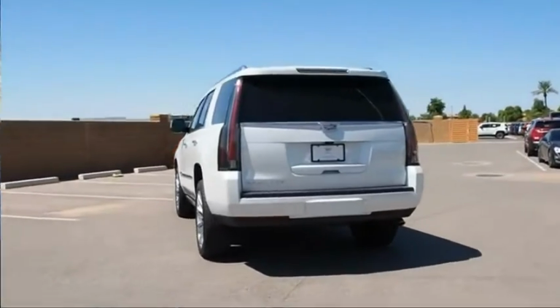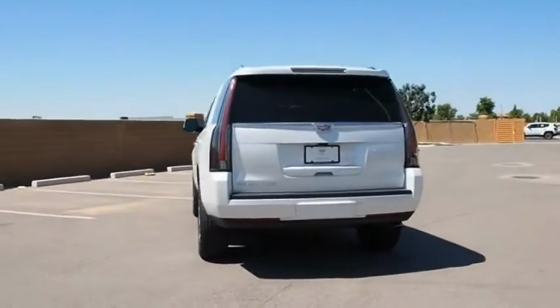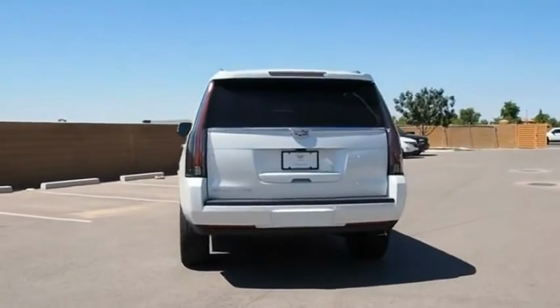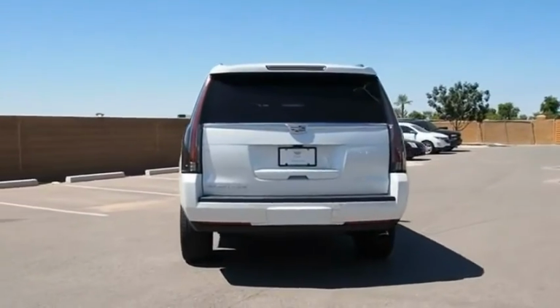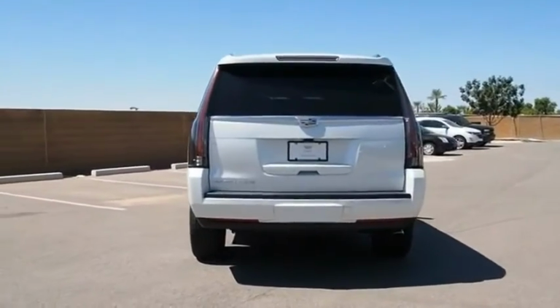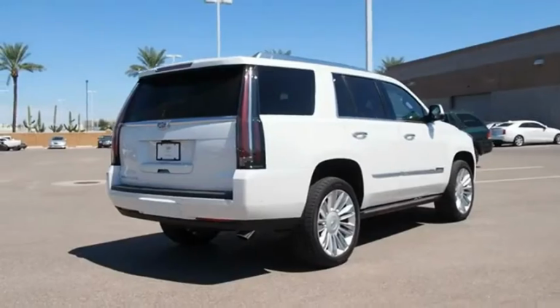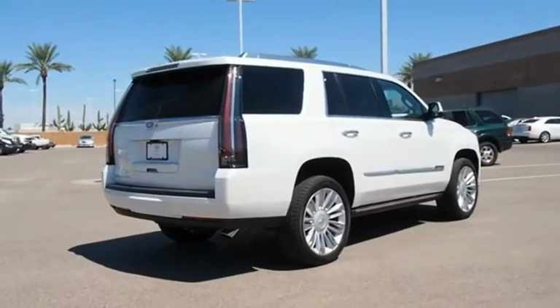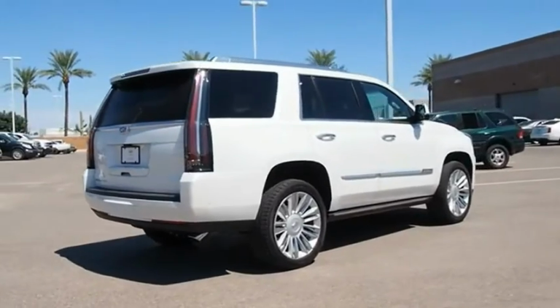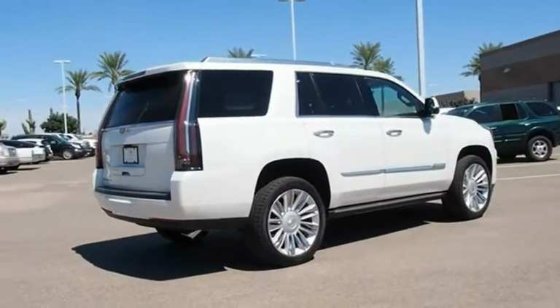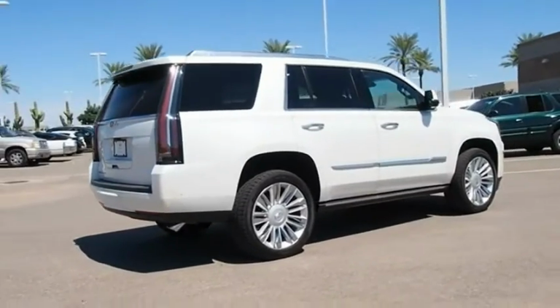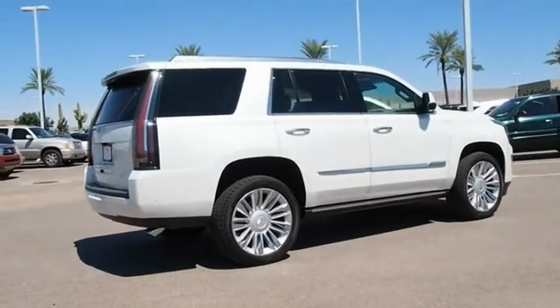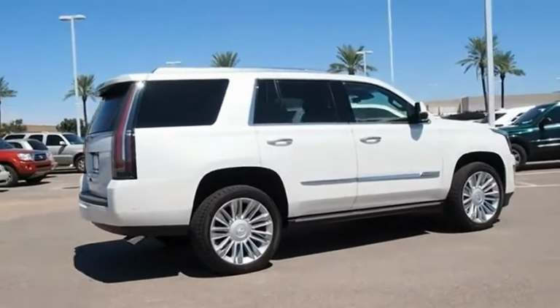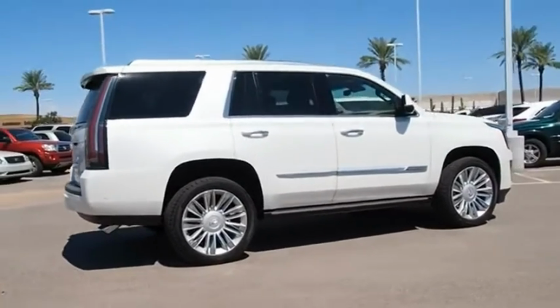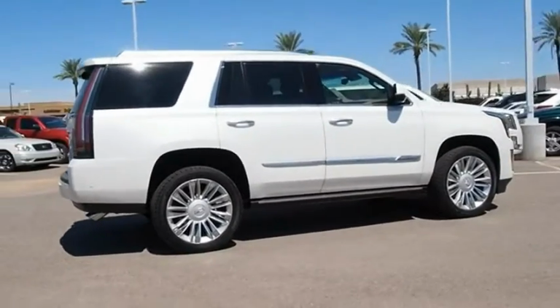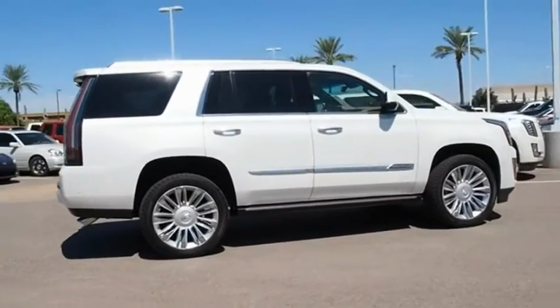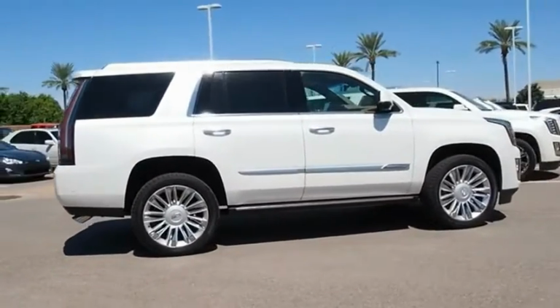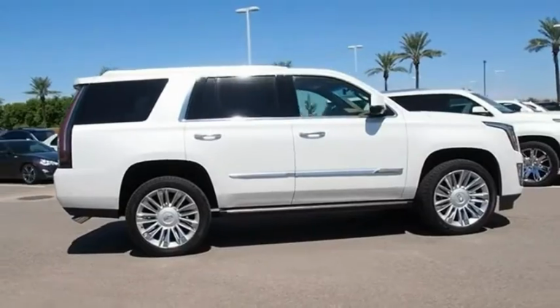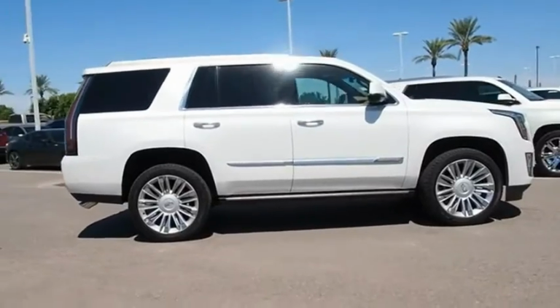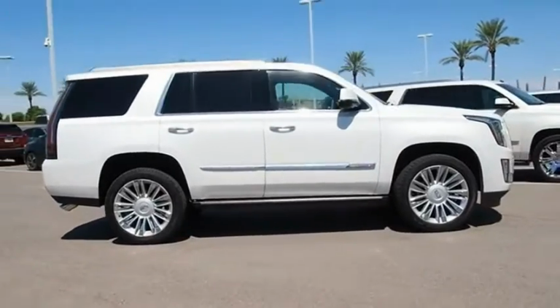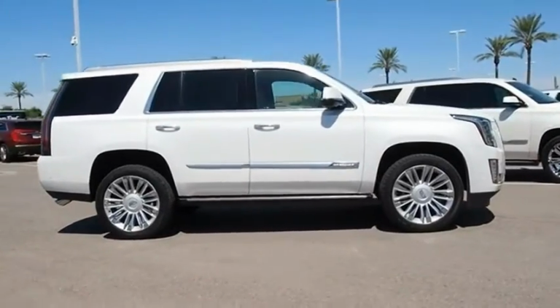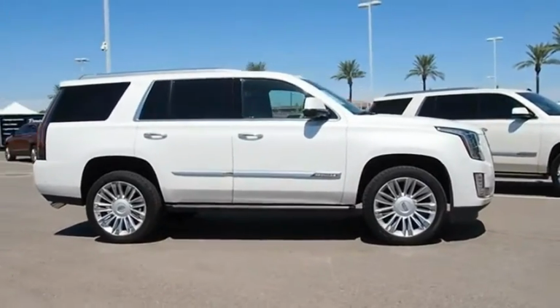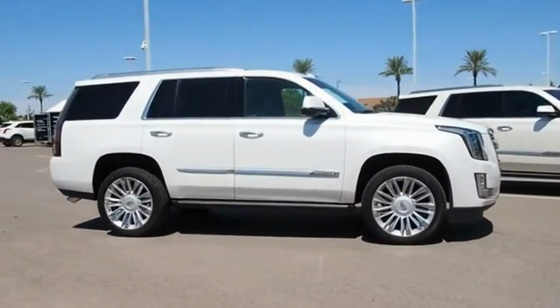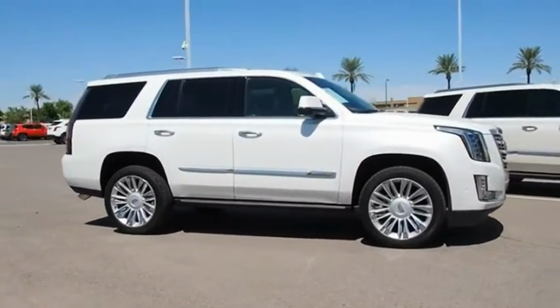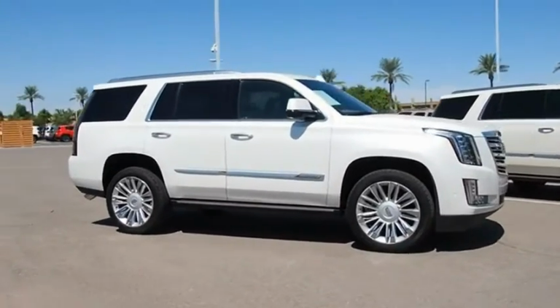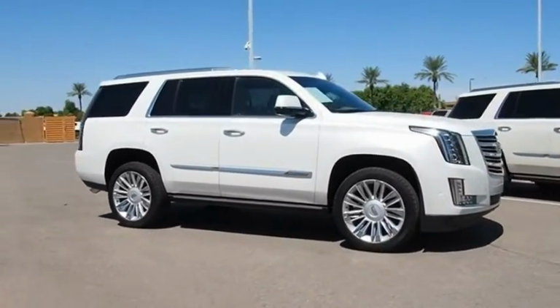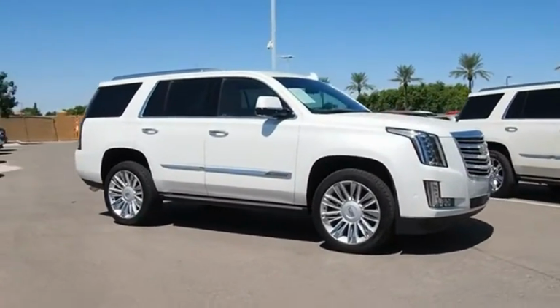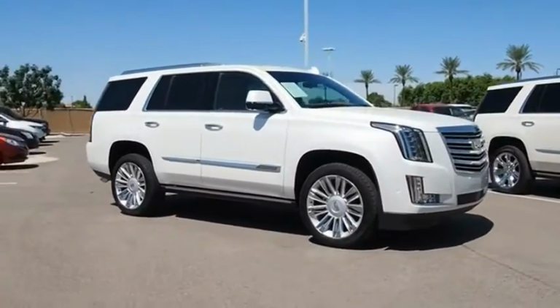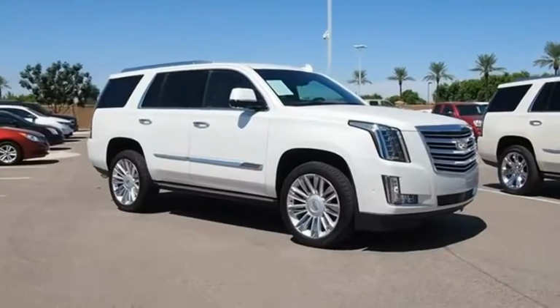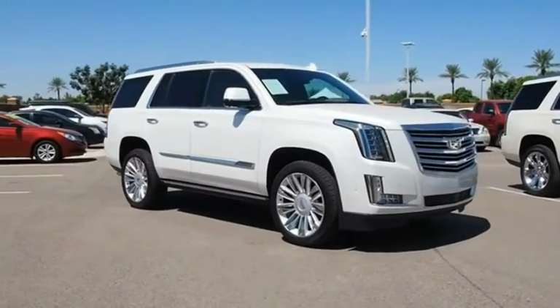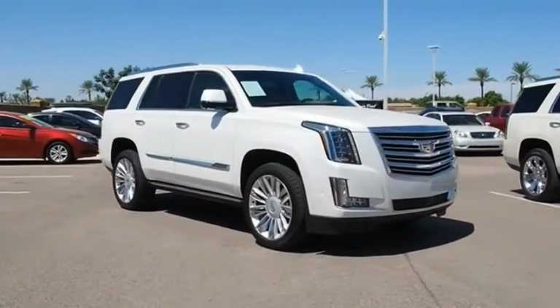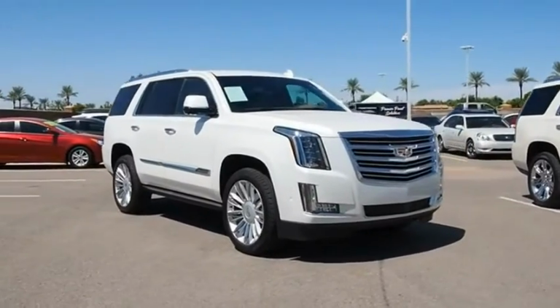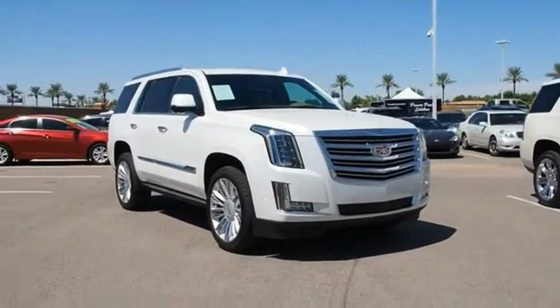The Mercedes-Benz GLC sets the bar for the luxury SUV — a mid-size SUV that's all lean muscle, and has a roomy new cabin full of style and substance. Wouldn't you look great in this vehicle? Stop in today and see for yourself.